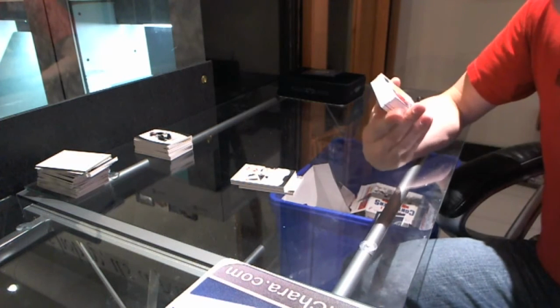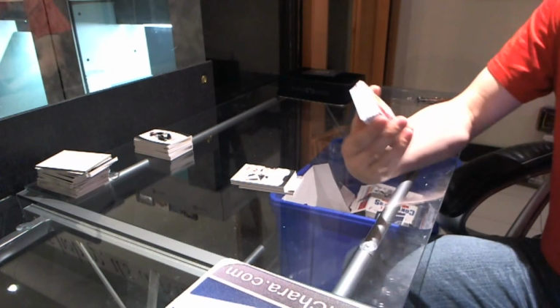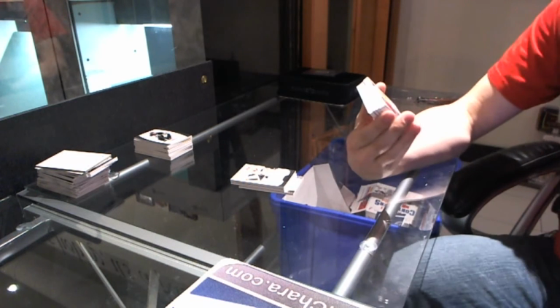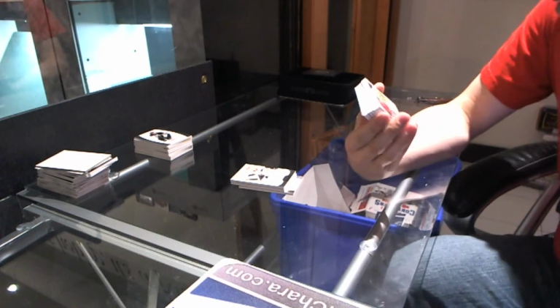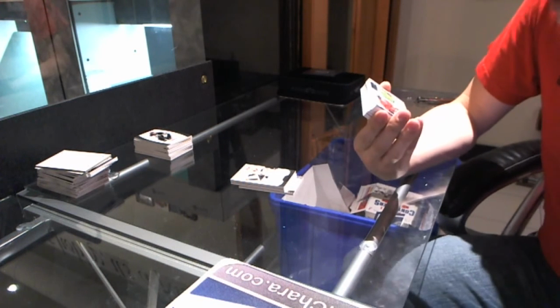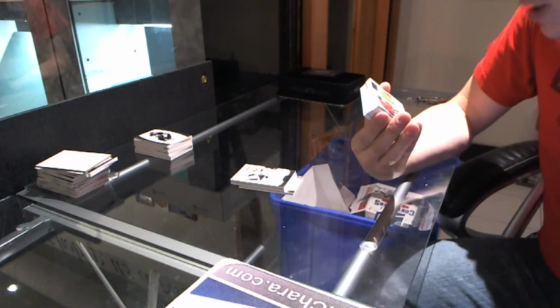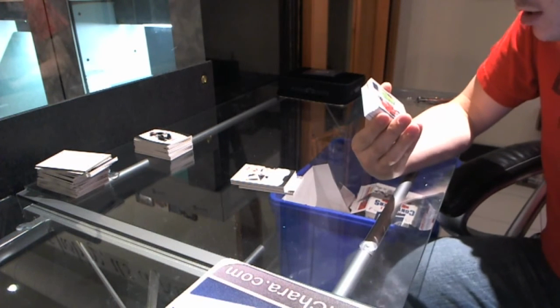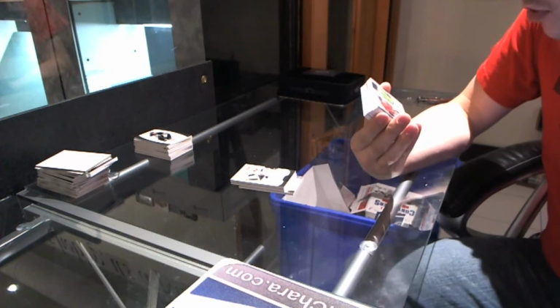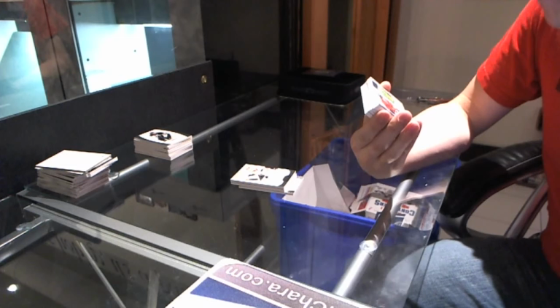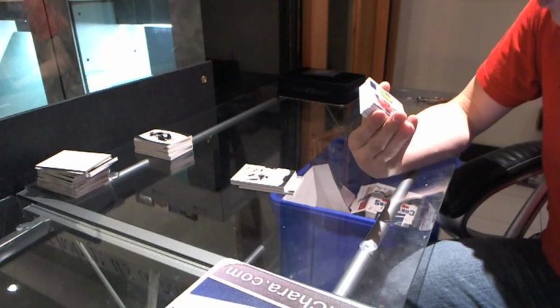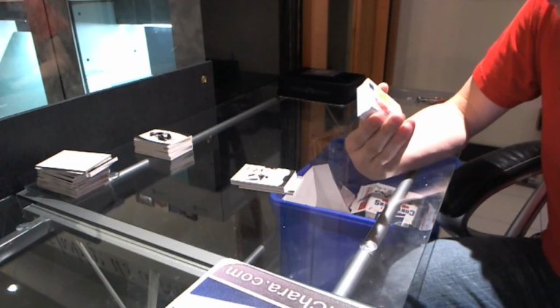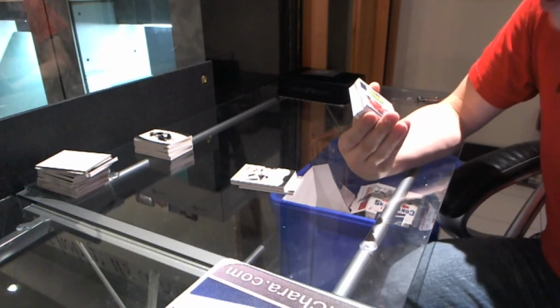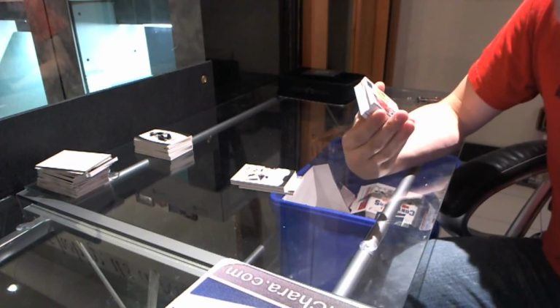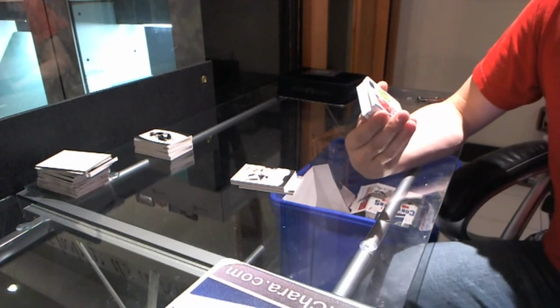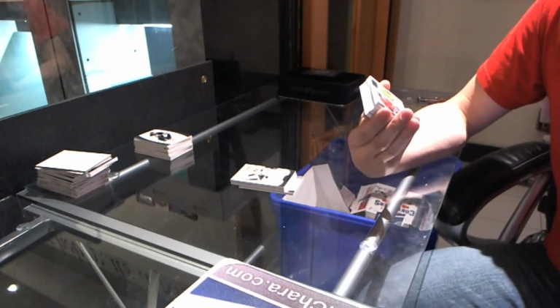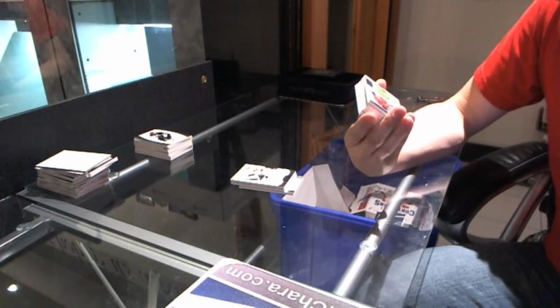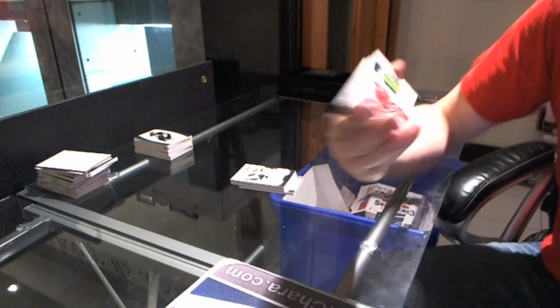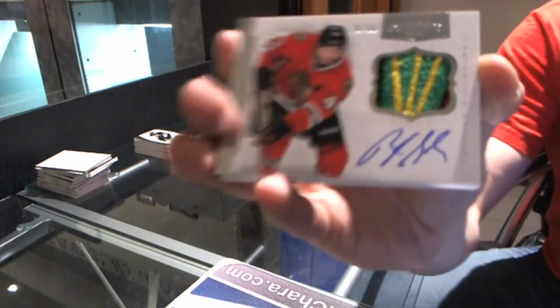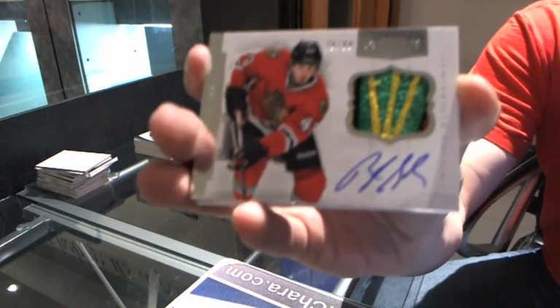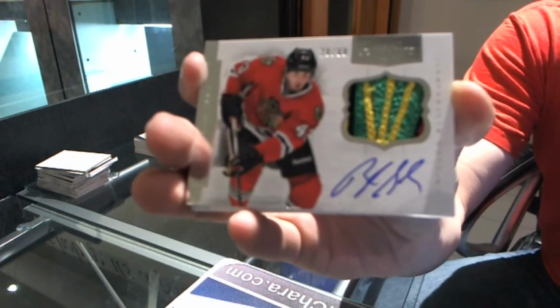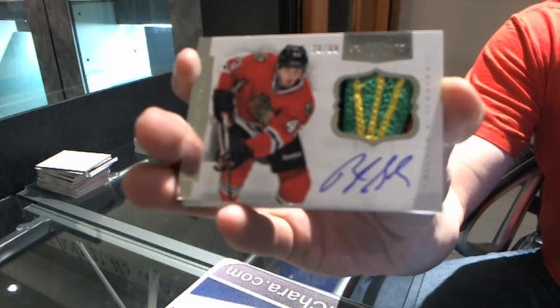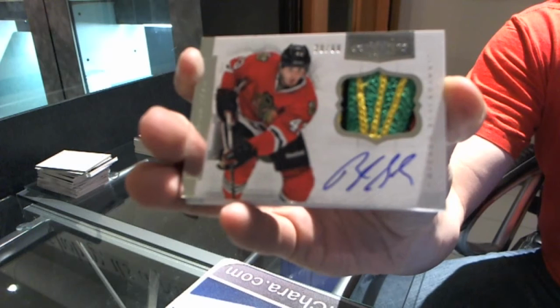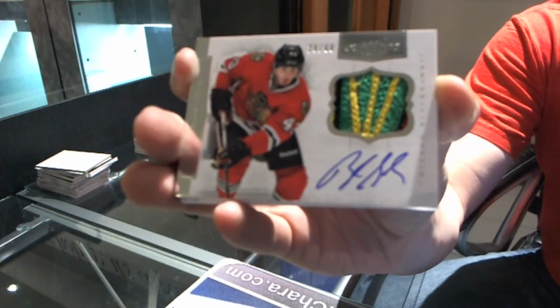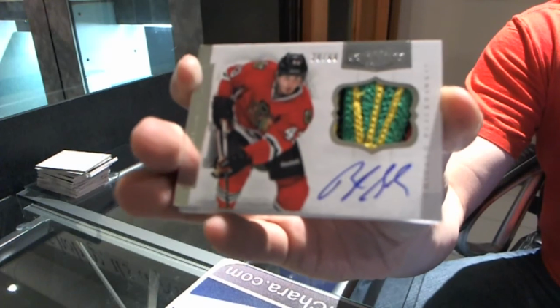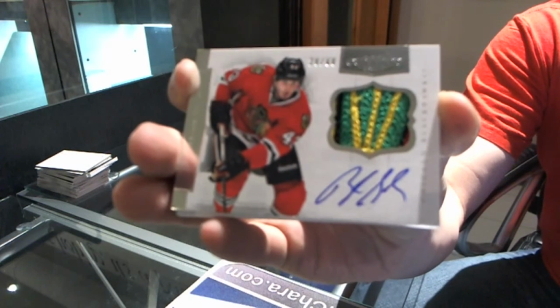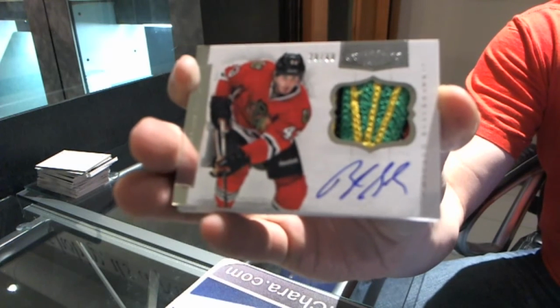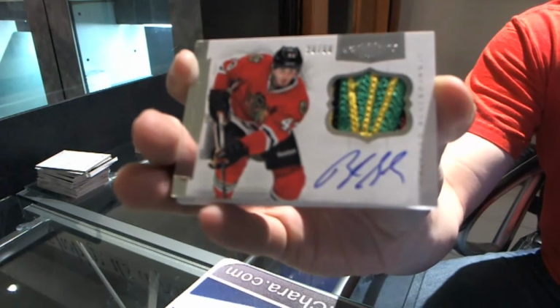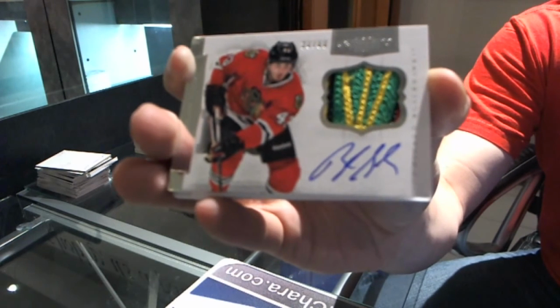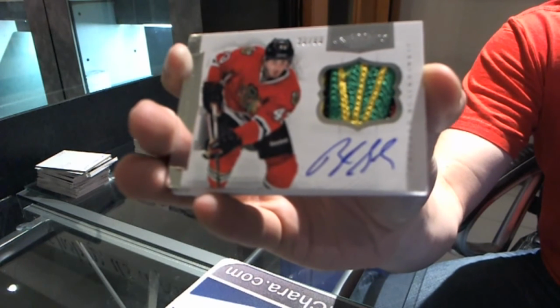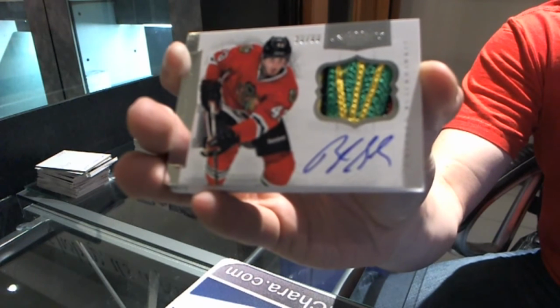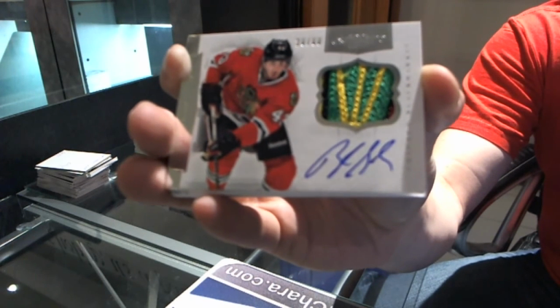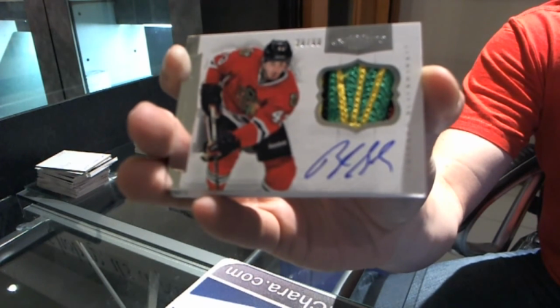Number 20 of 60, four-color patch auto, Brandon Saad. Brandon Saad, patch auto, number 60.